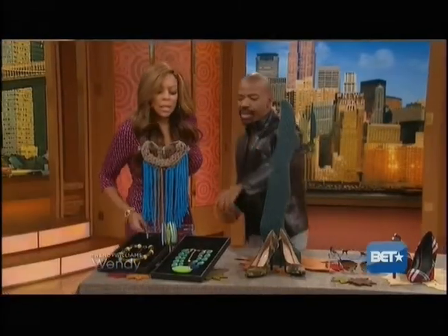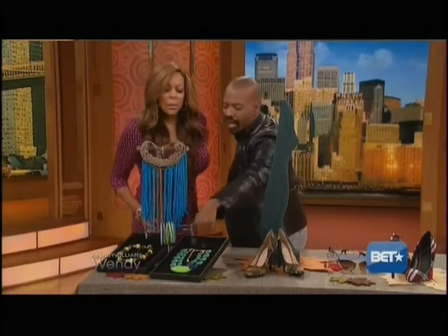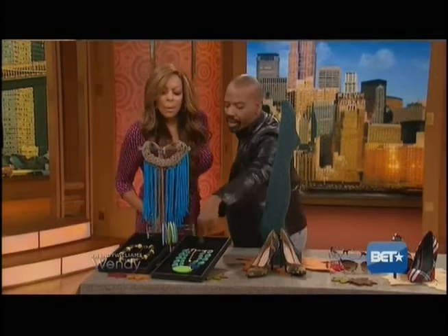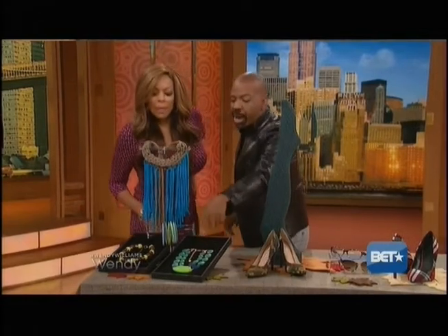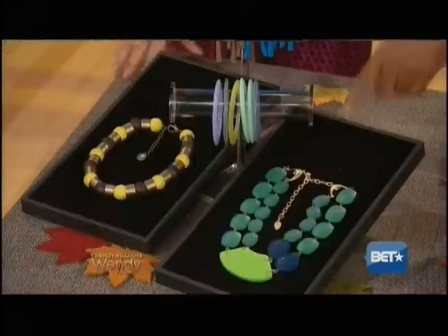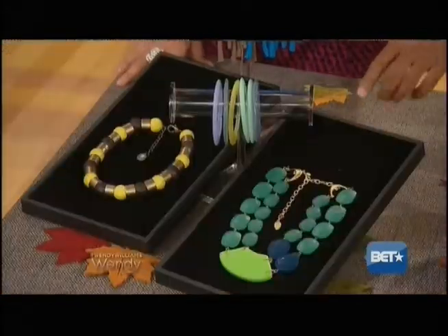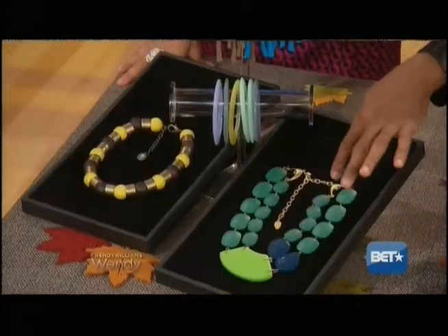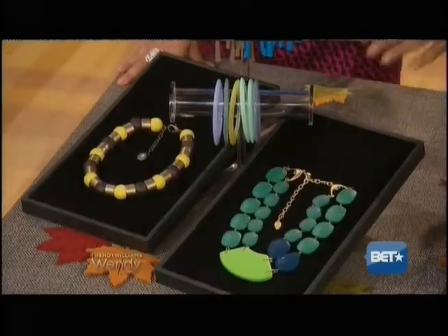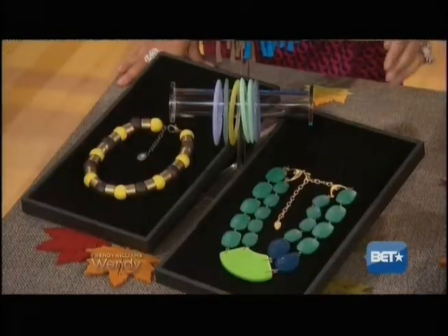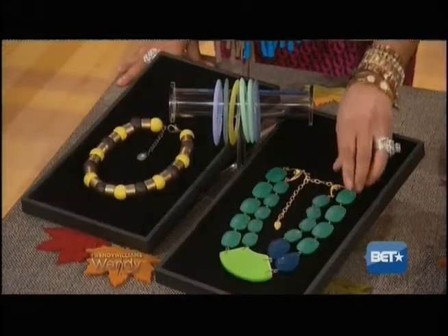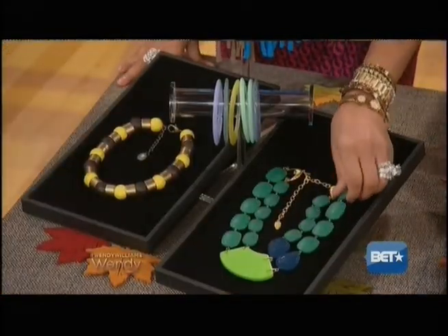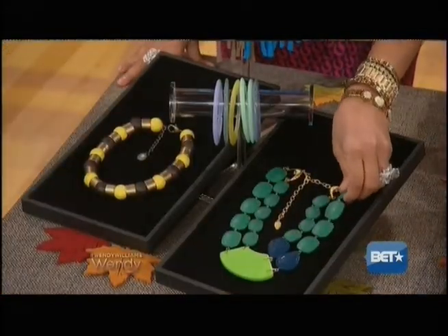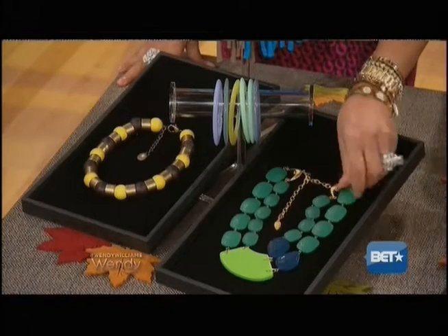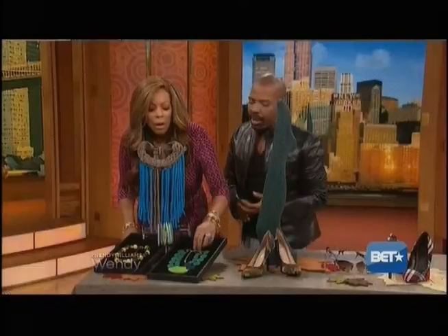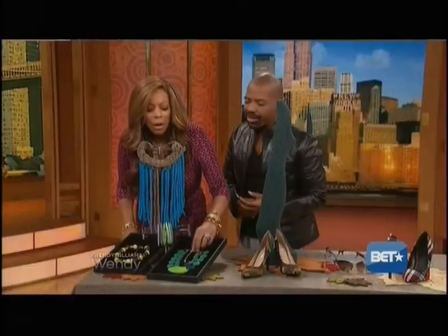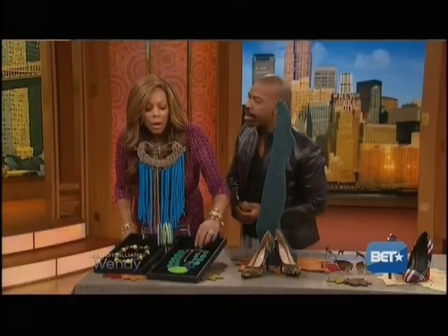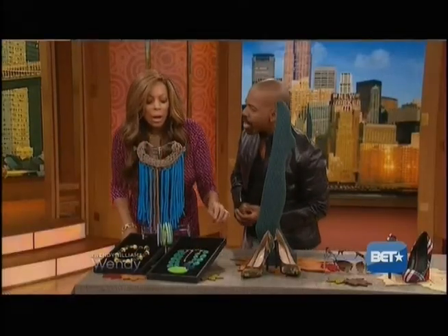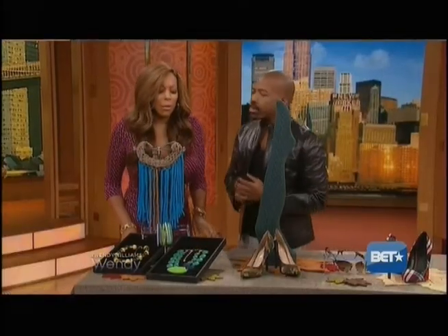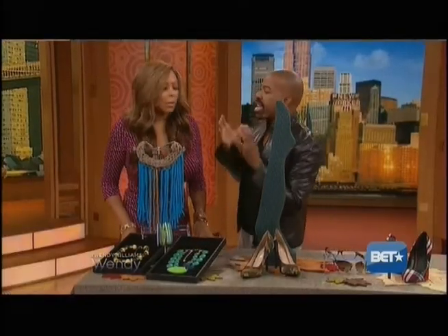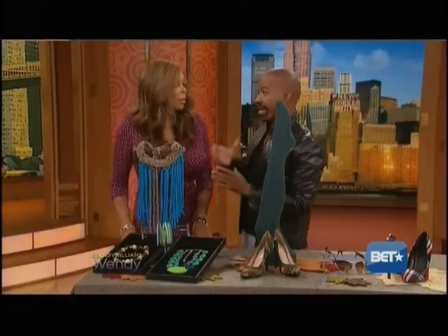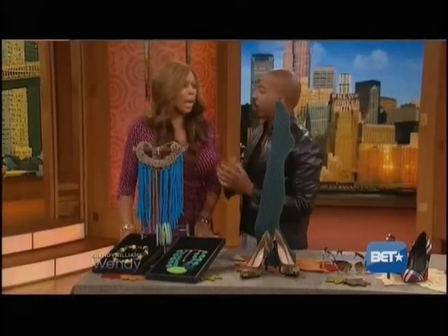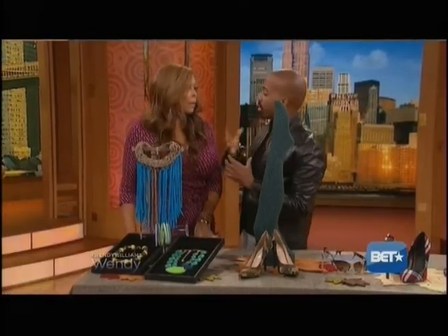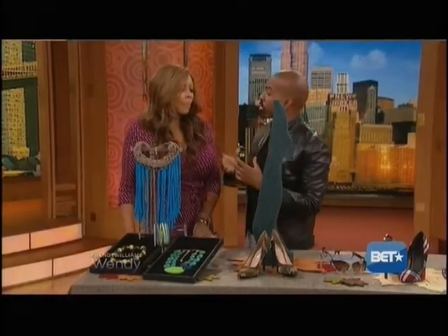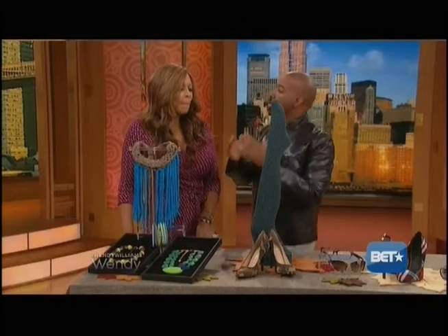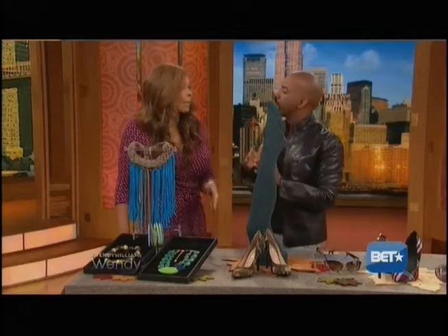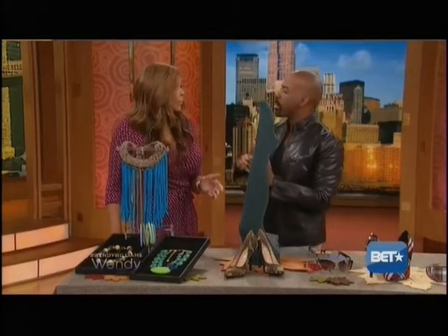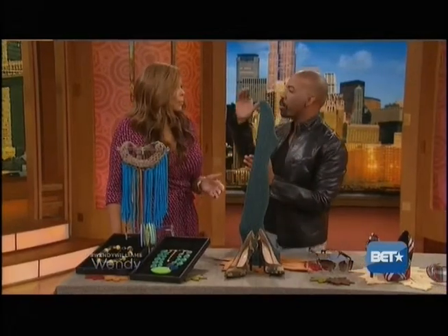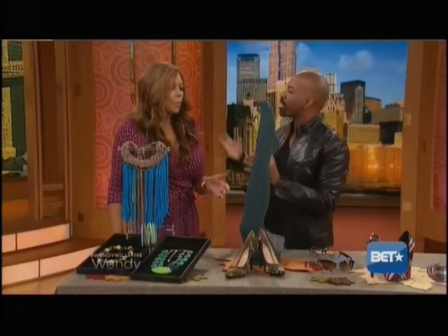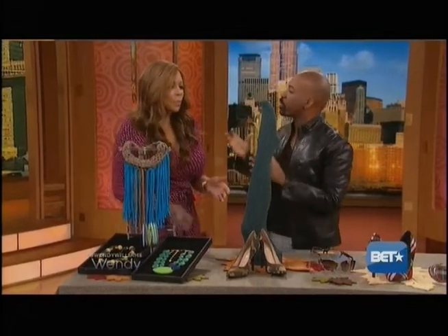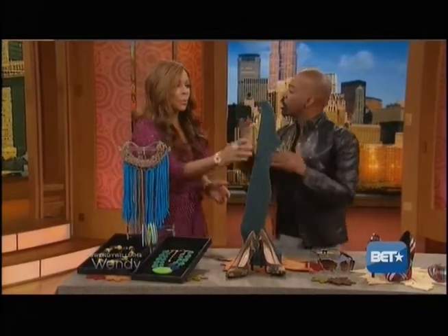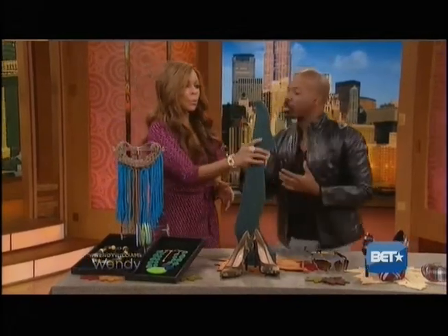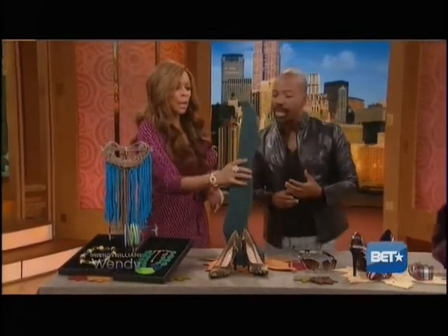And I love this one — that's wooden. This is from rocksbox.com, and it's like Netflix but for accessories. Starting at $15 and up a month, it's a membership and you can change your accessories out.